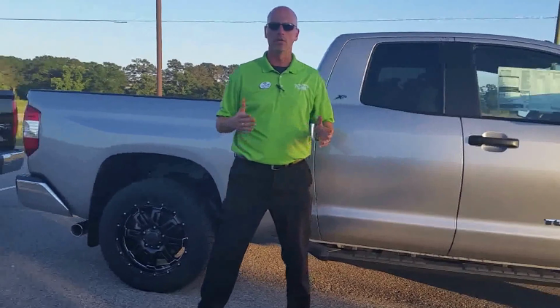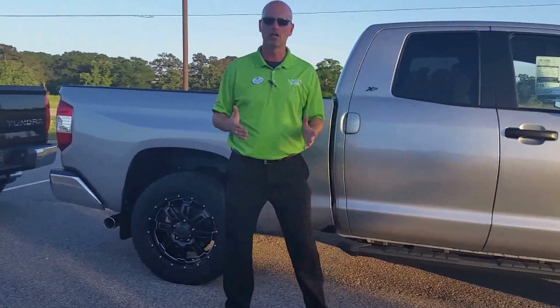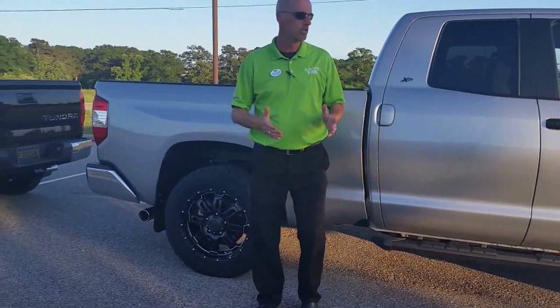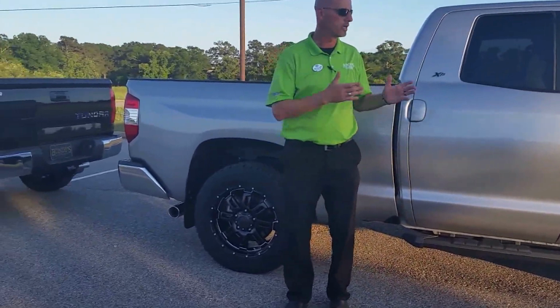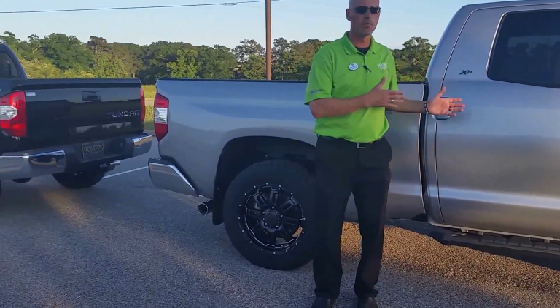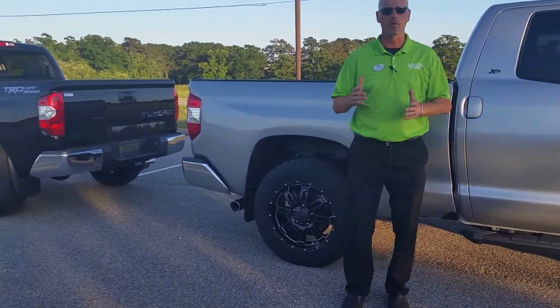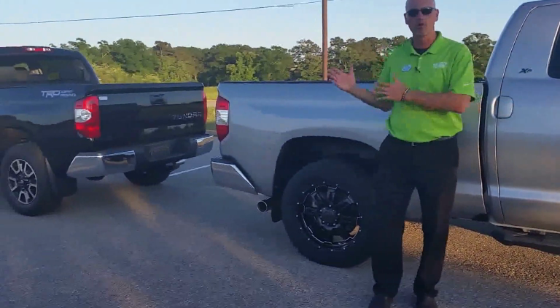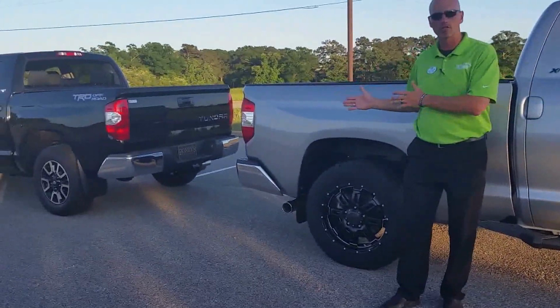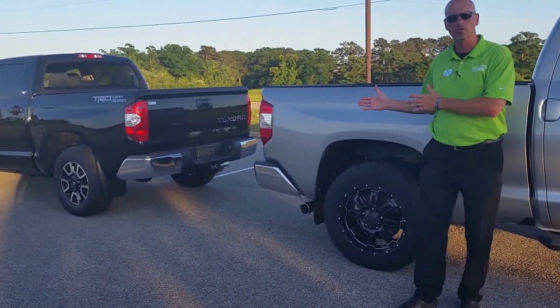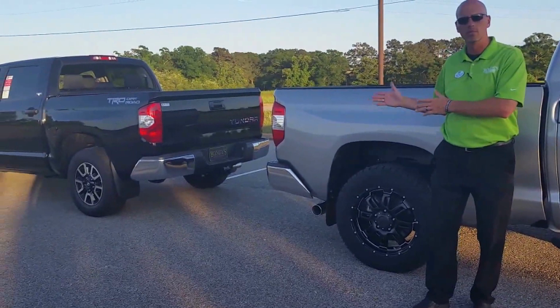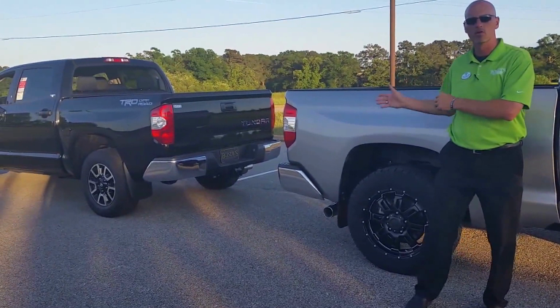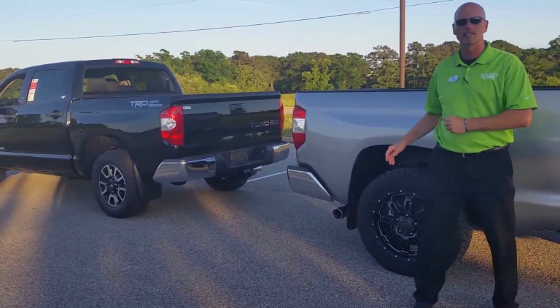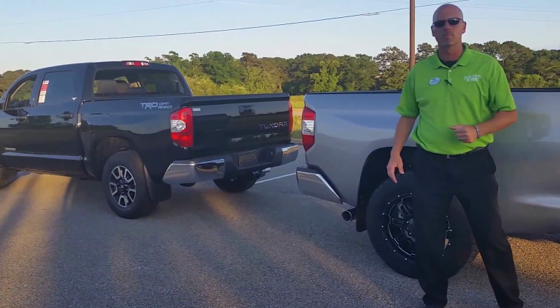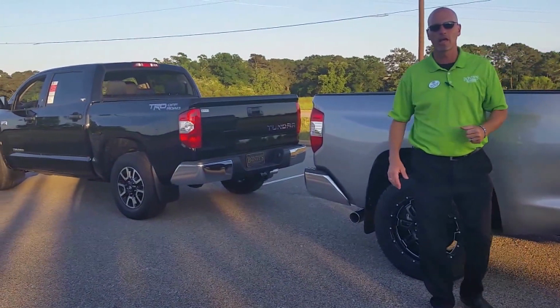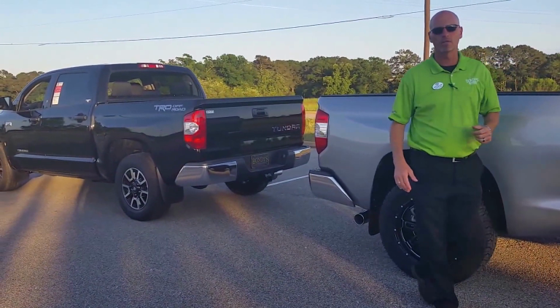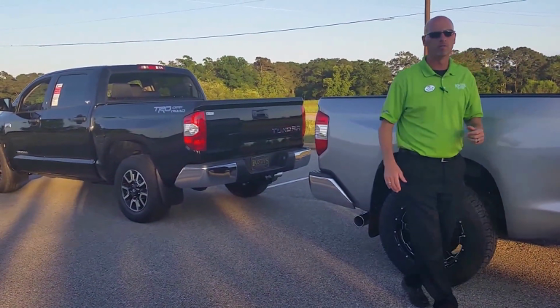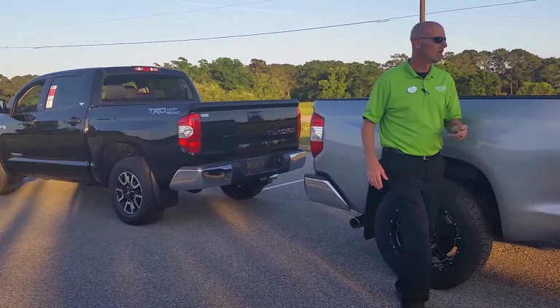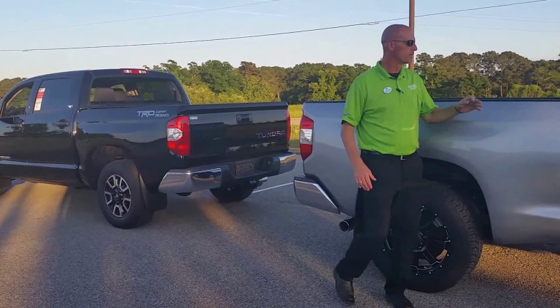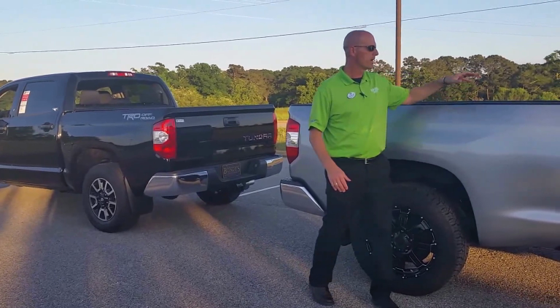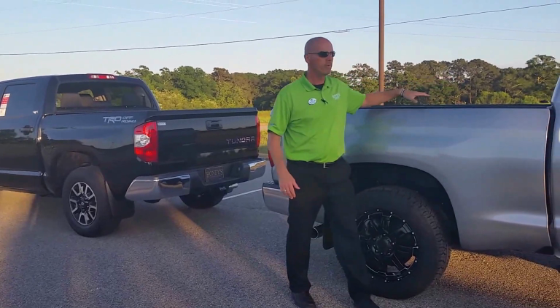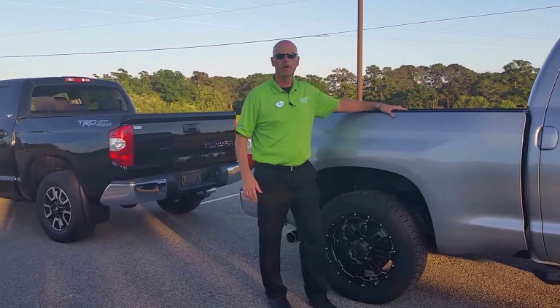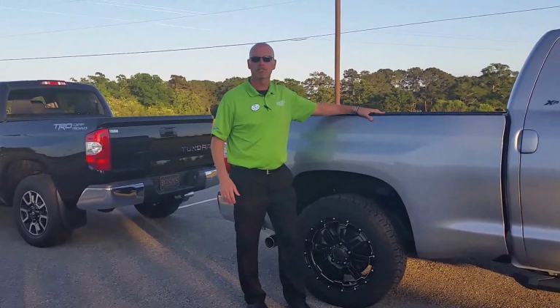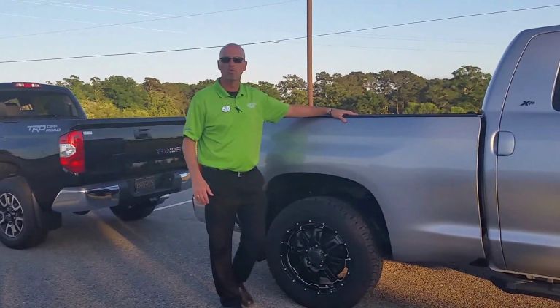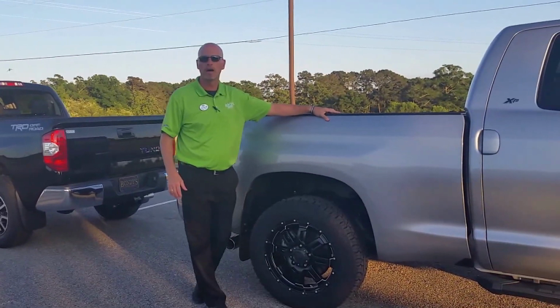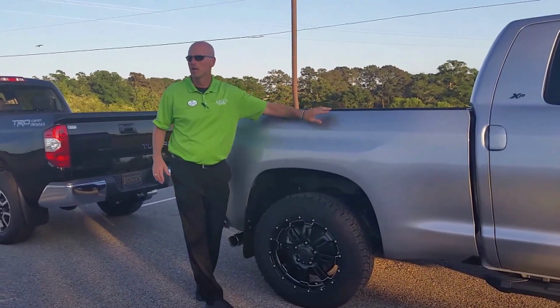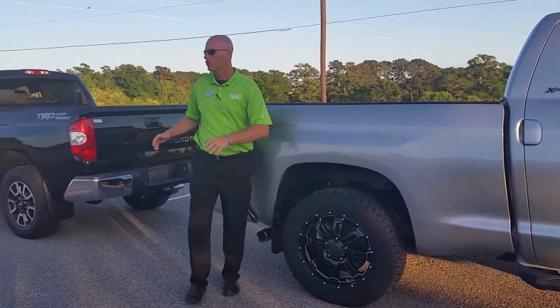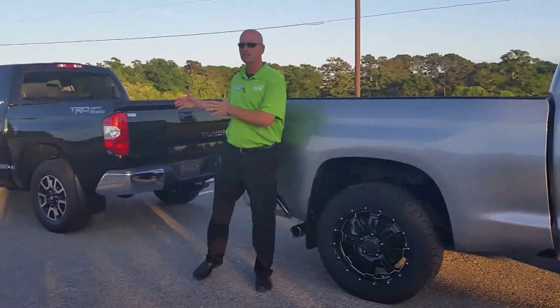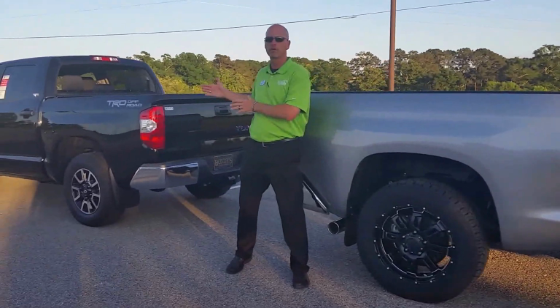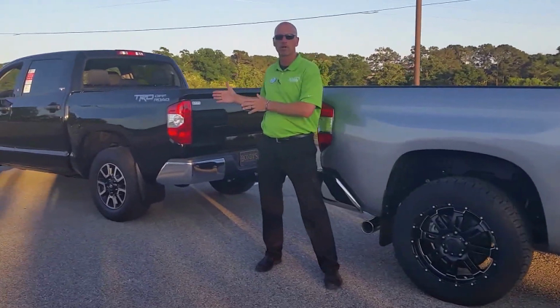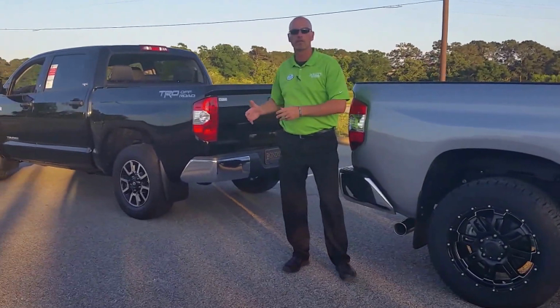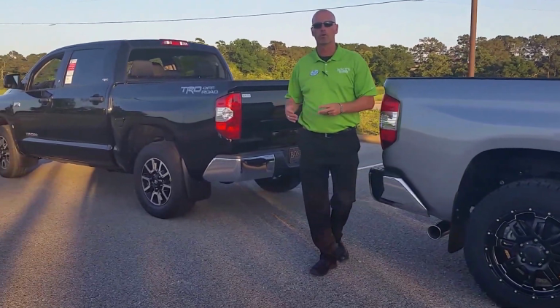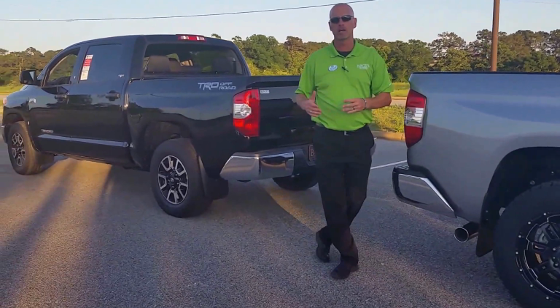Now with the Tundra, you've got a double cab or a Crewmax to choose, but the Crewmax has the bigger cab of the two. The double cab bed is measured at 6.5. The Crewmax is a foot shorter to give you more room inside.